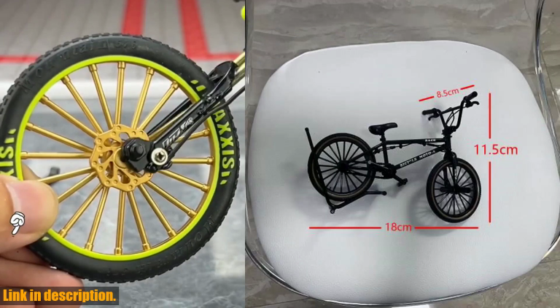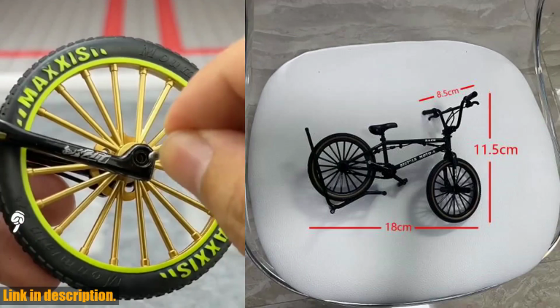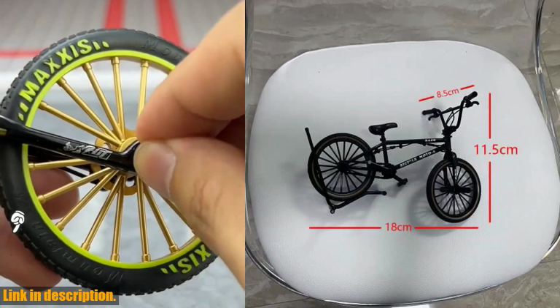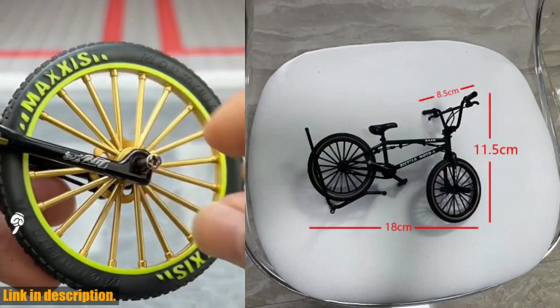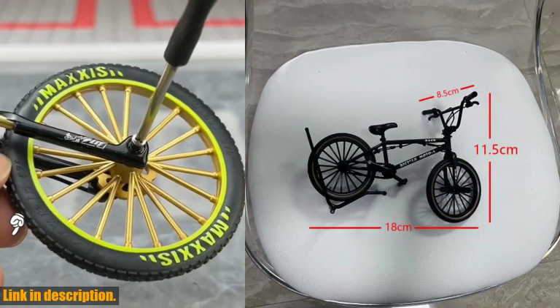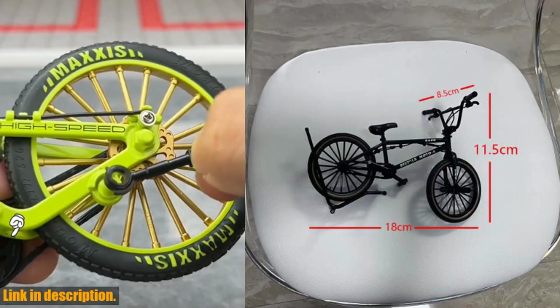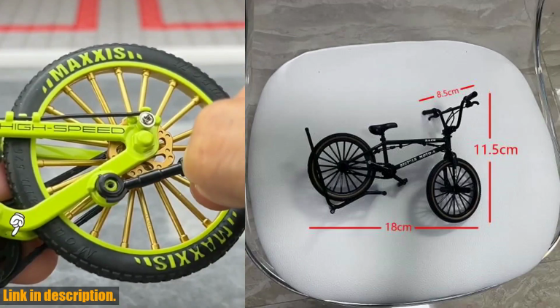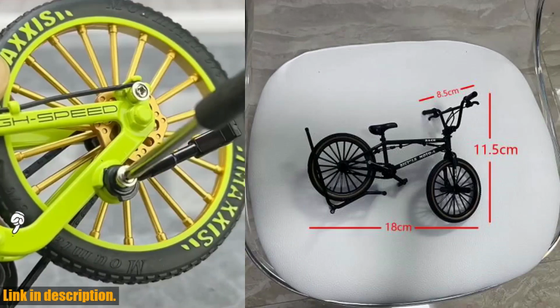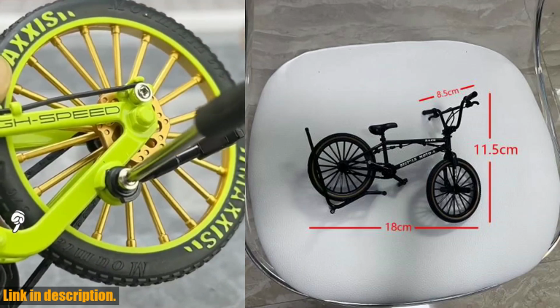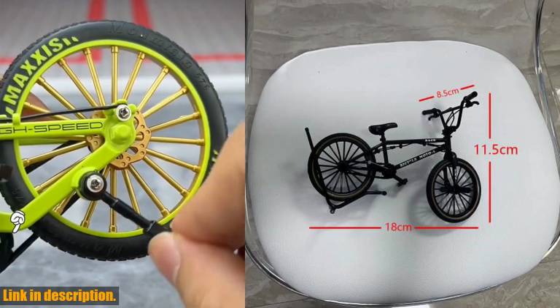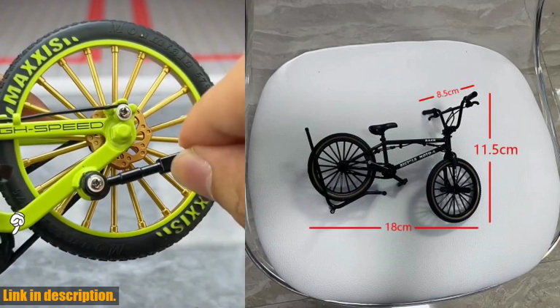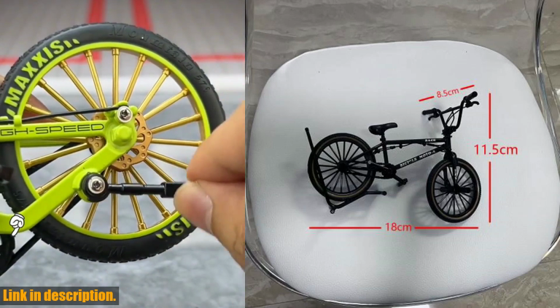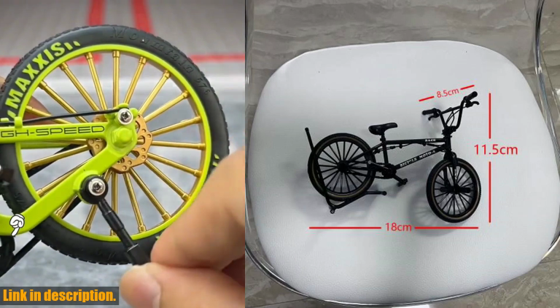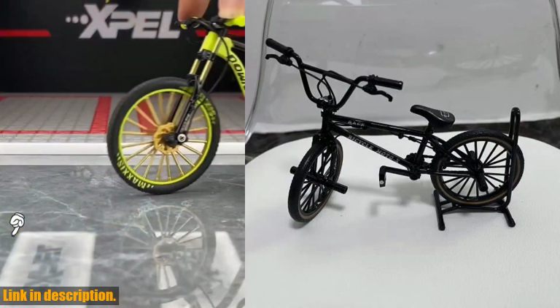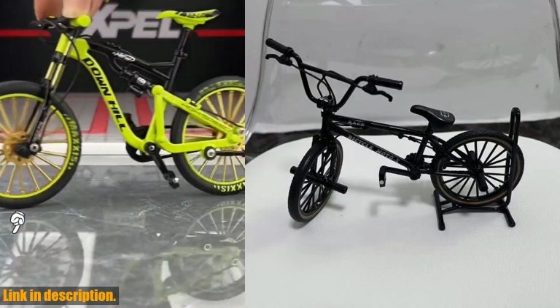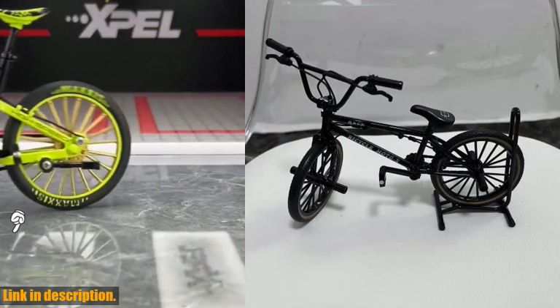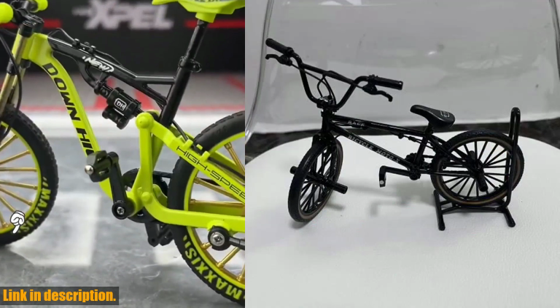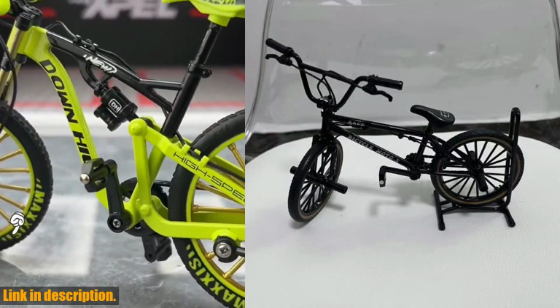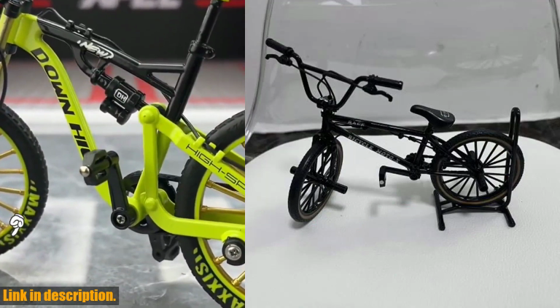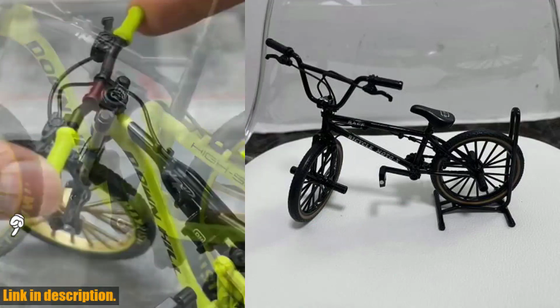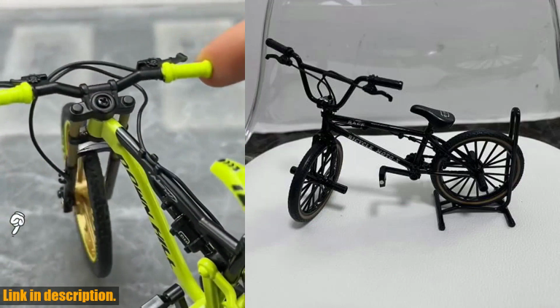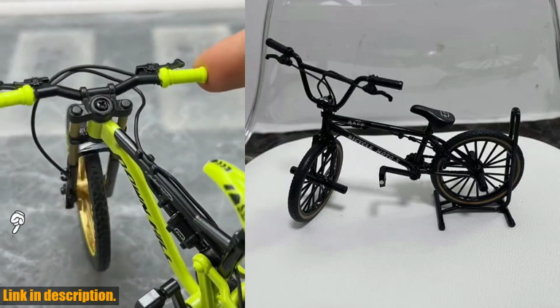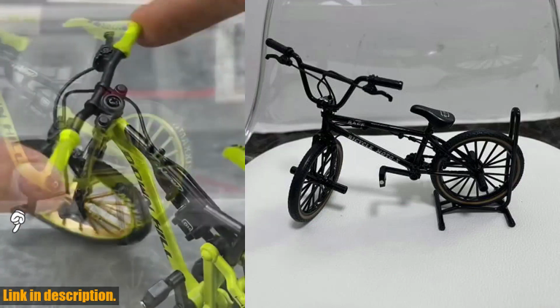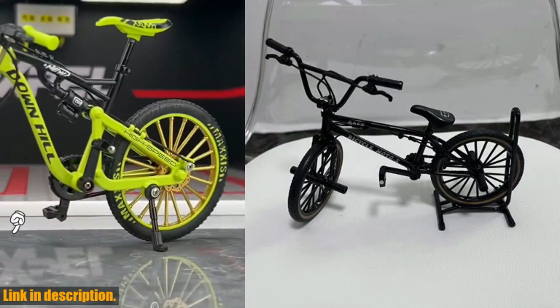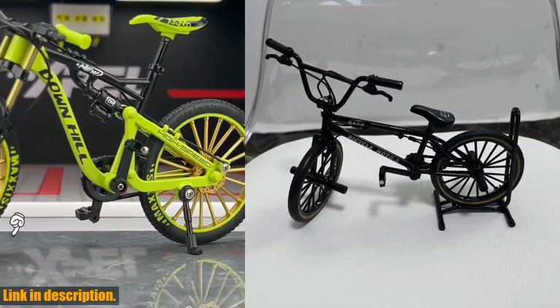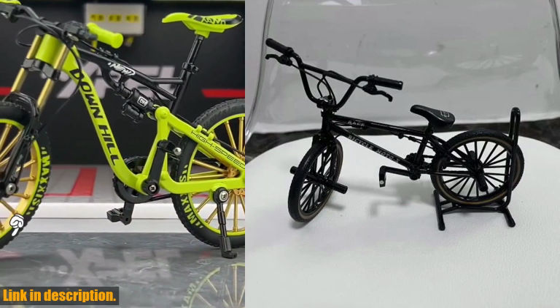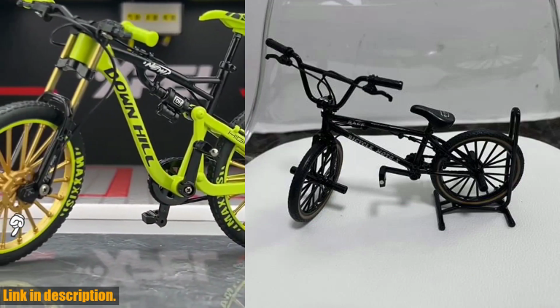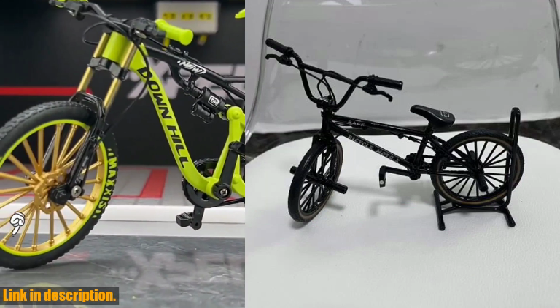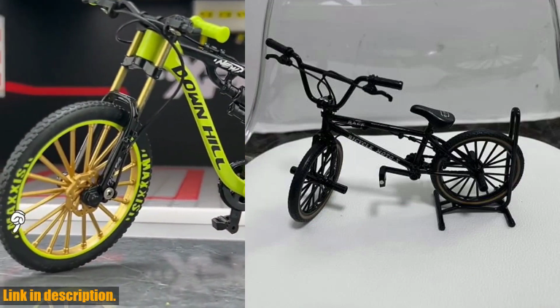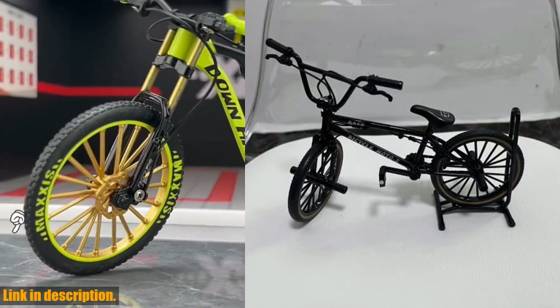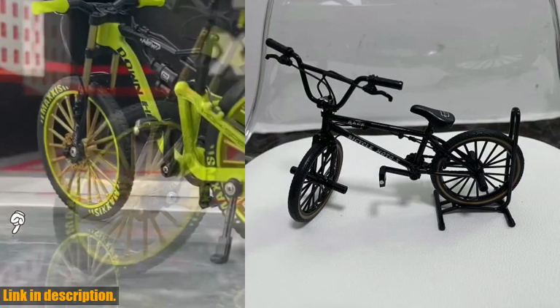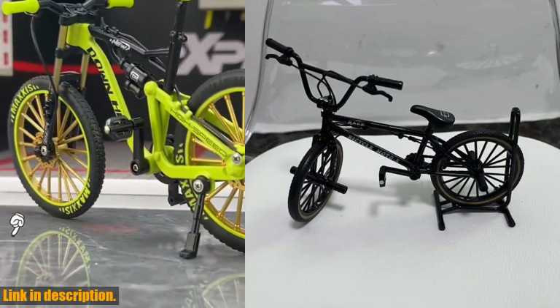So why should you buy this mini bicycle? Because it's more than just a toy — it's a symbol of adventure, freedom, and the joy of childhood. It's a reminder to always keep that sense of wonder and excitement alive, no matter how old we get.